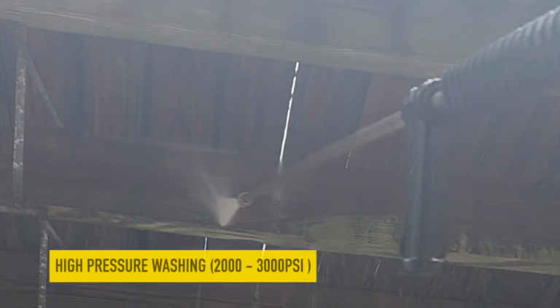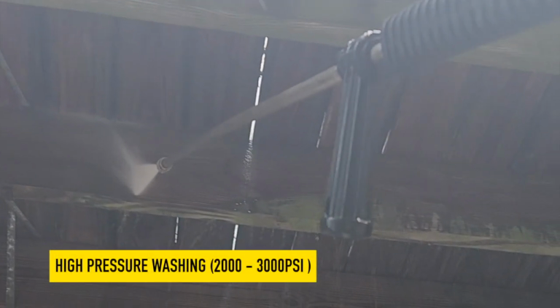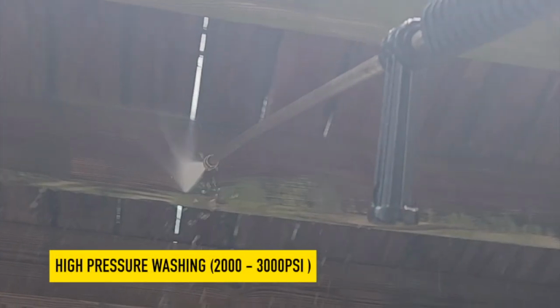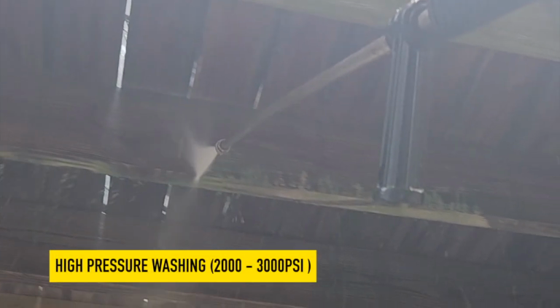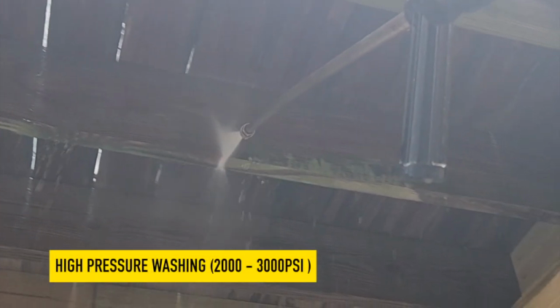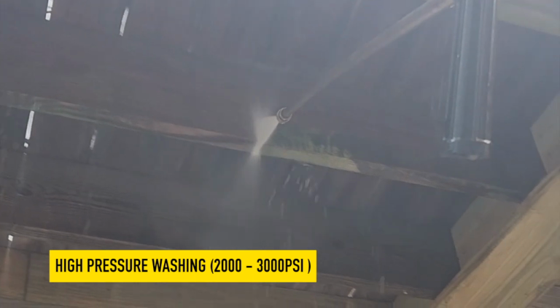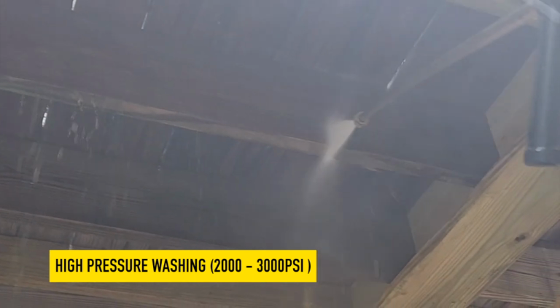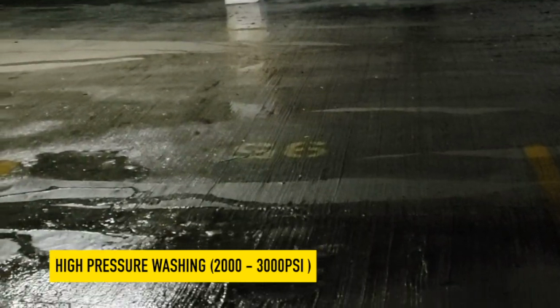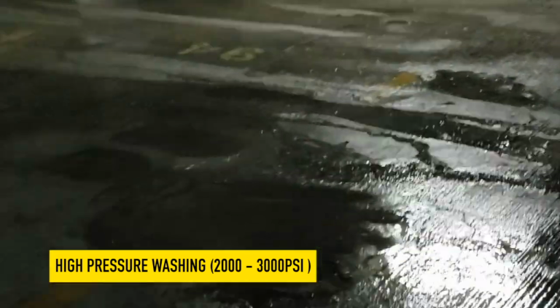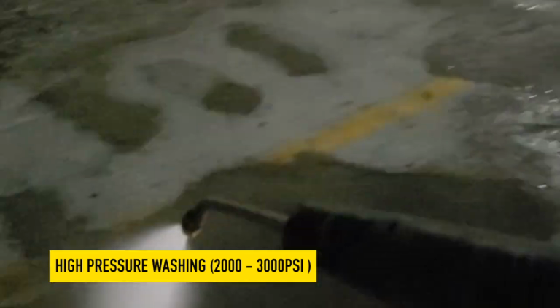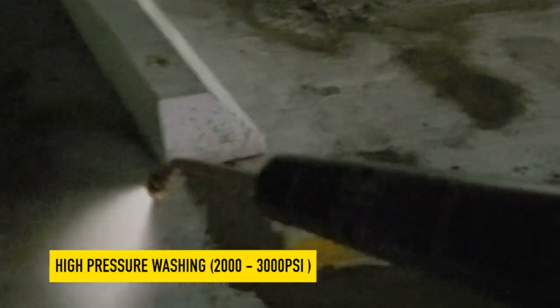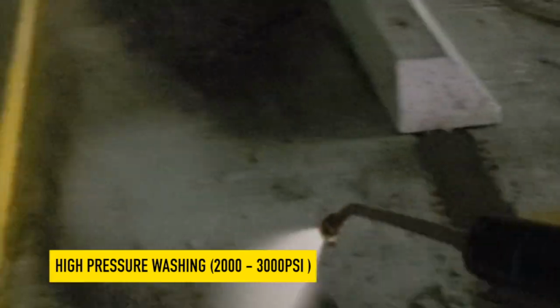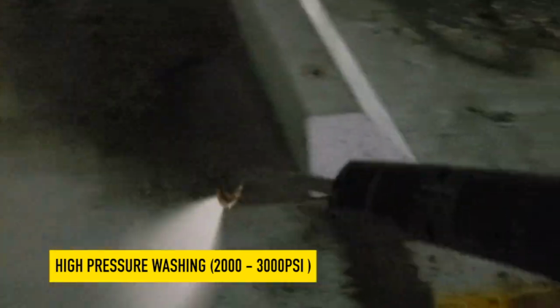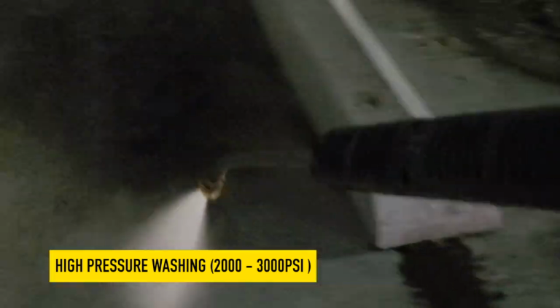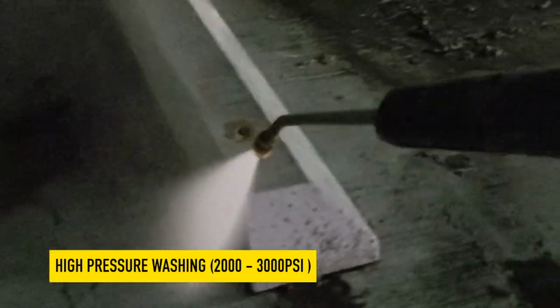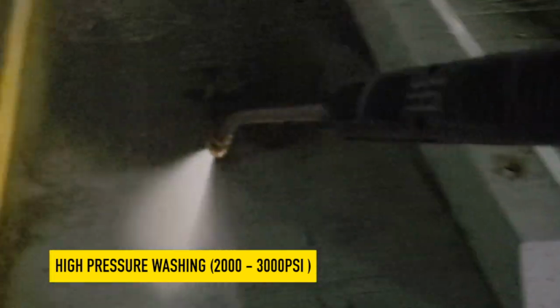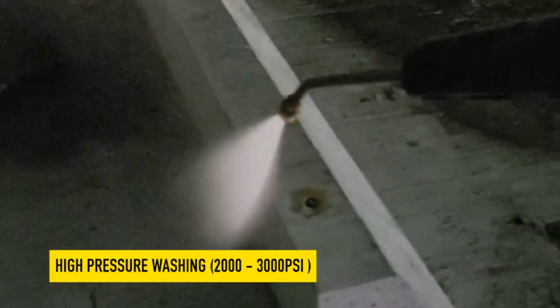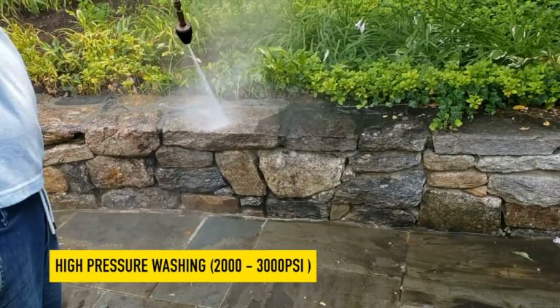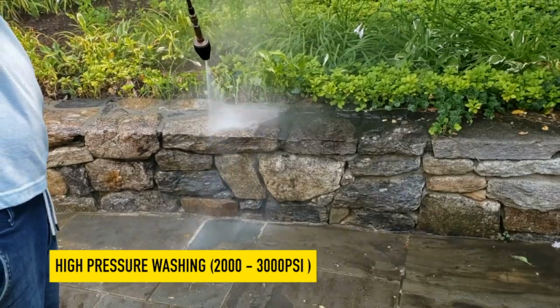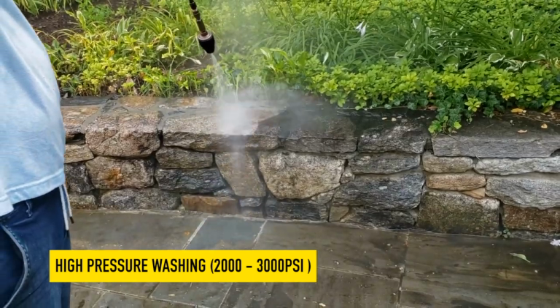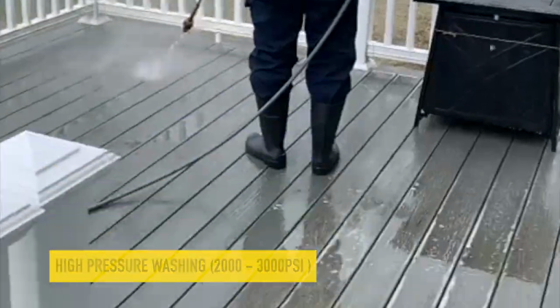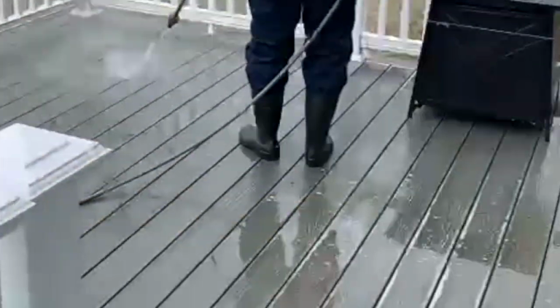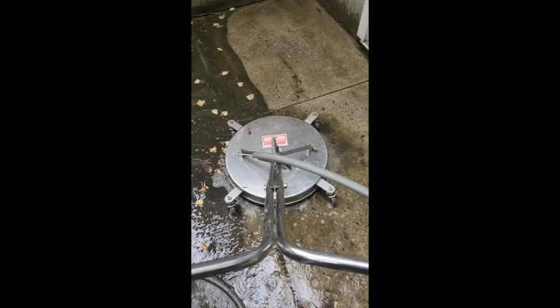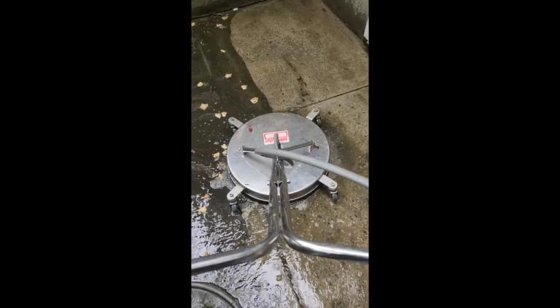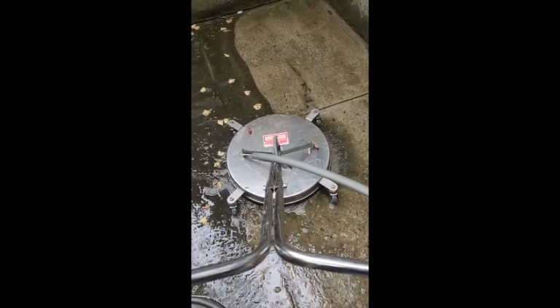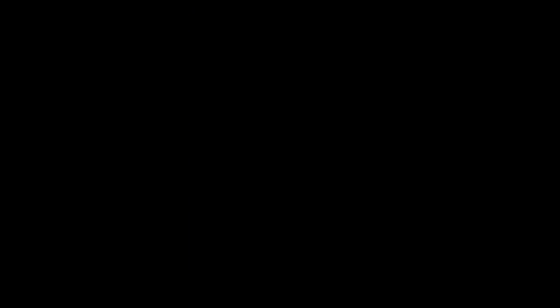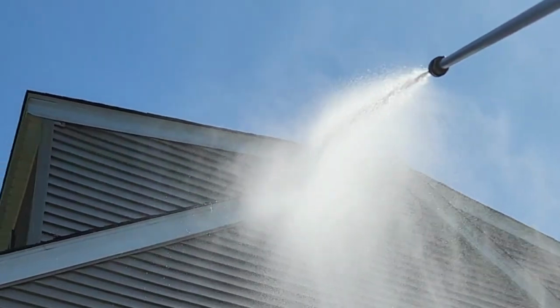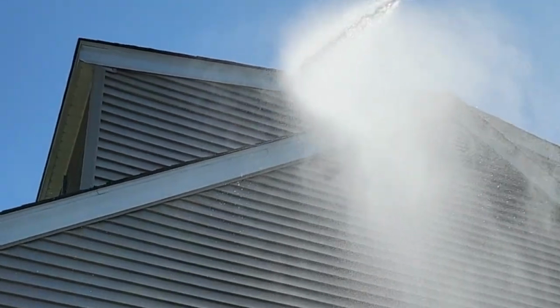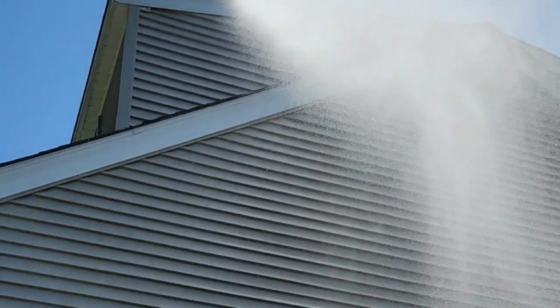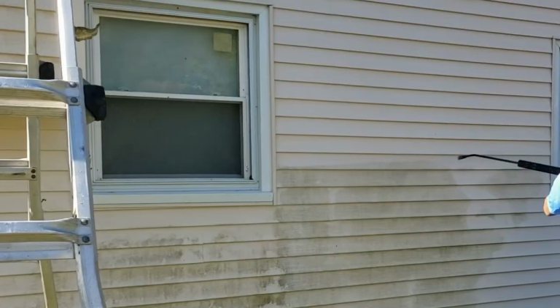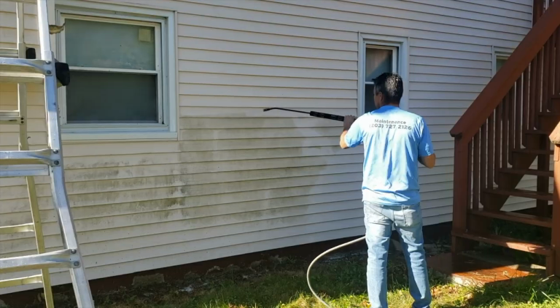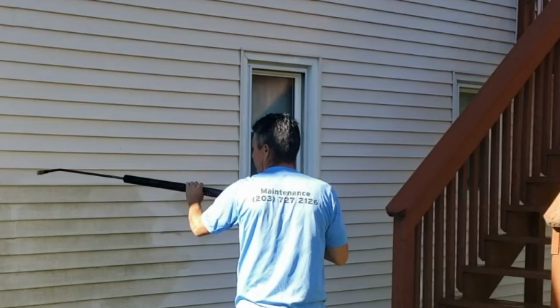High pressure is 2,000 to 3,000 PSI. Best for tougher jobs, like removing stubborn stains, mold, and mildew from concrete and brick. Can strip paint or cause damage to softer surfaces if not used with care. Ideal for heavy-duty cleaning tasks.